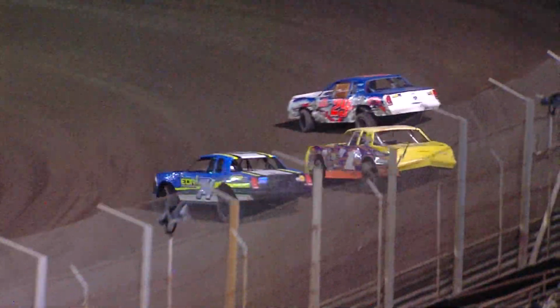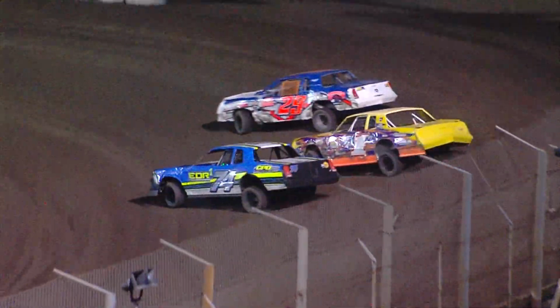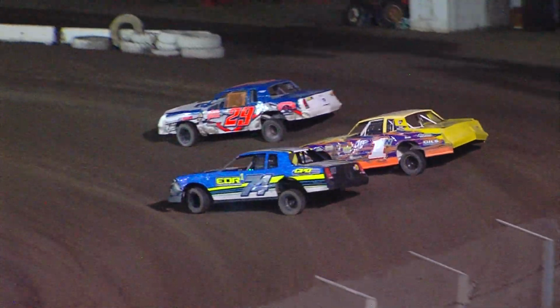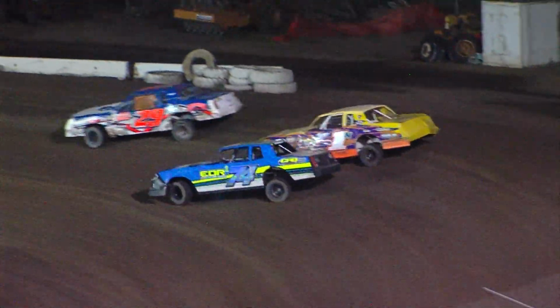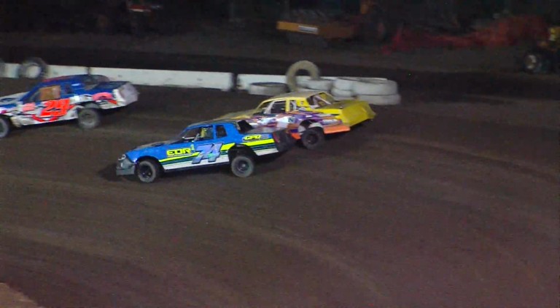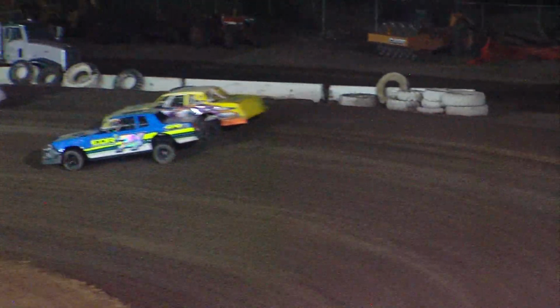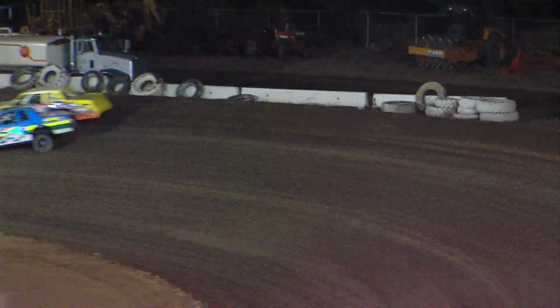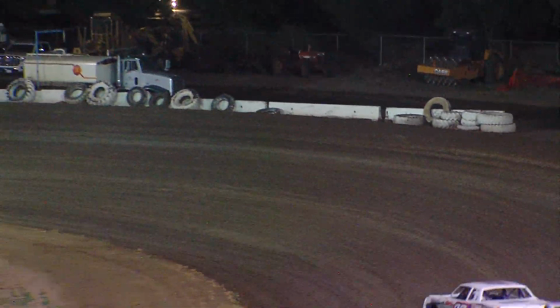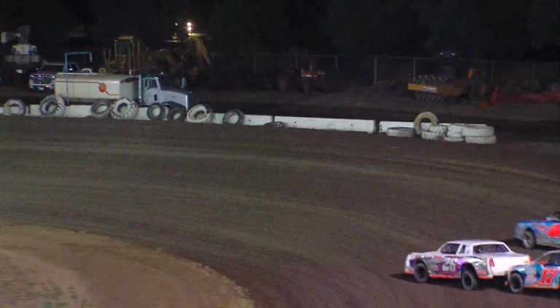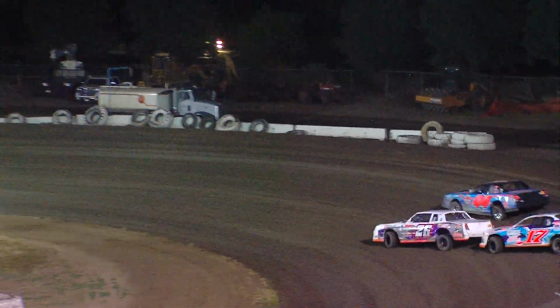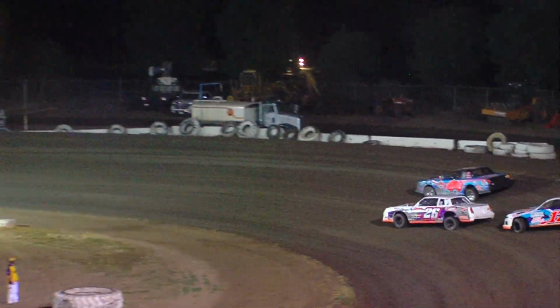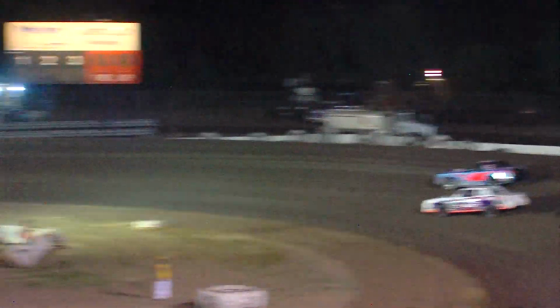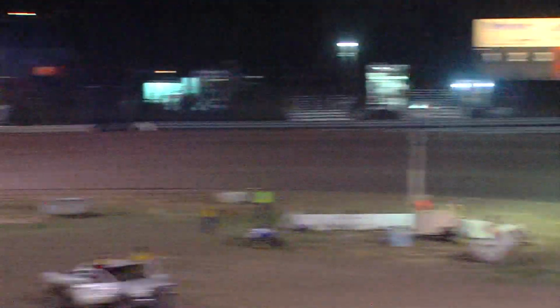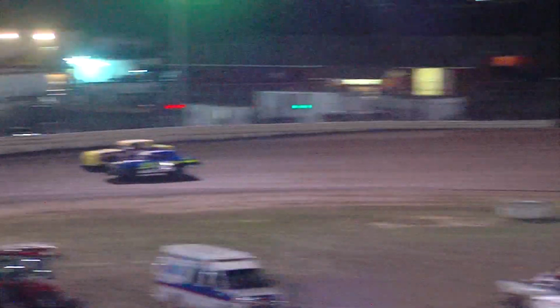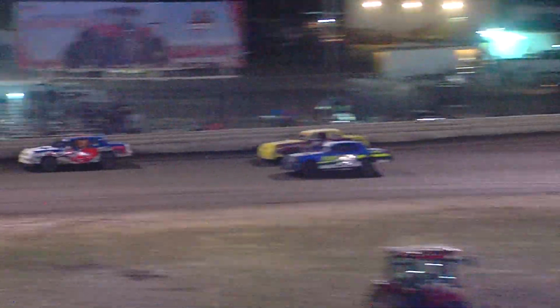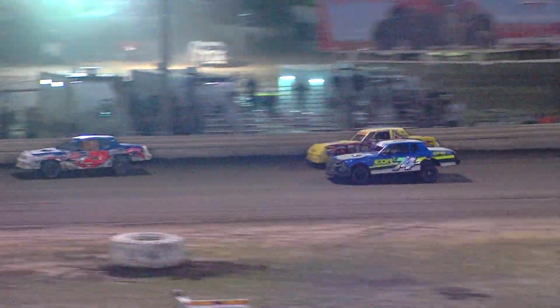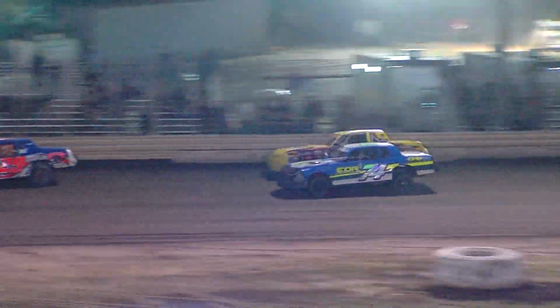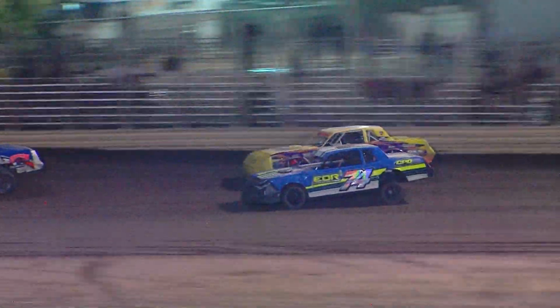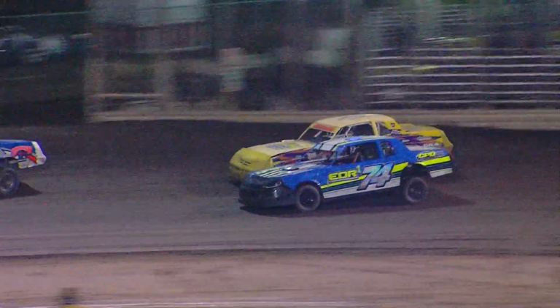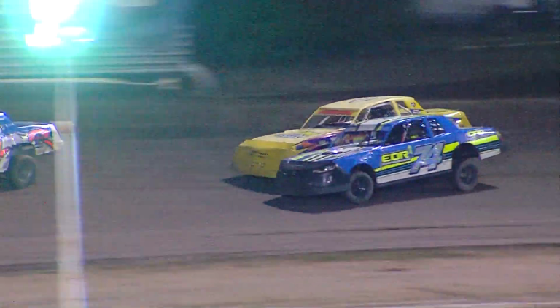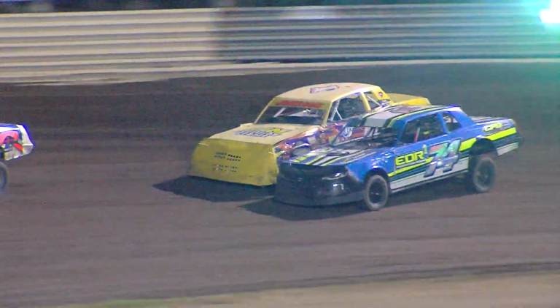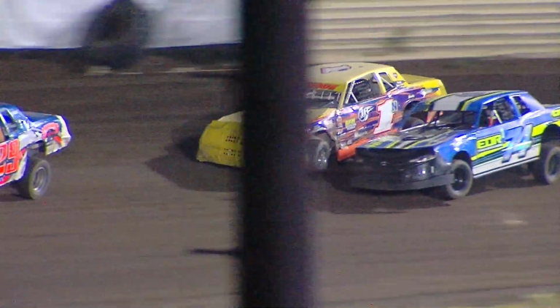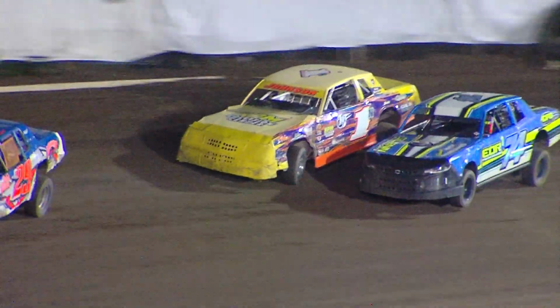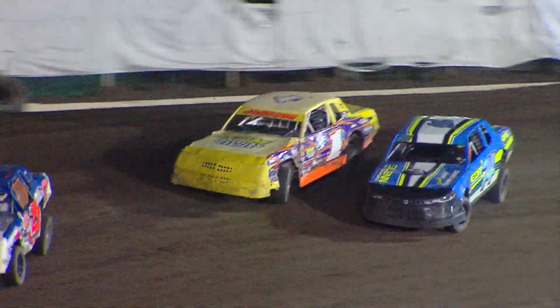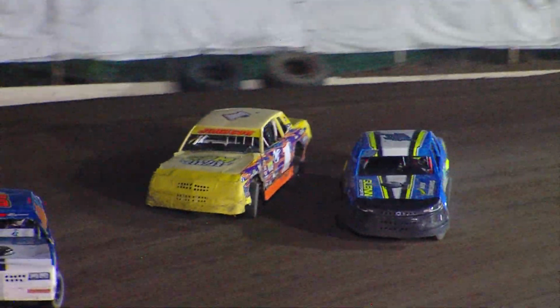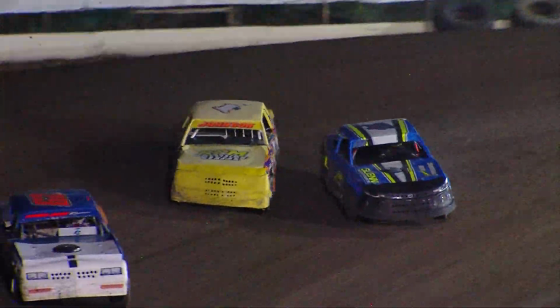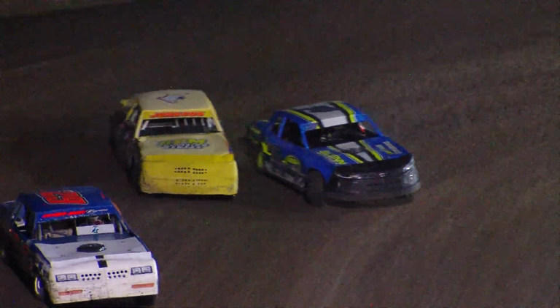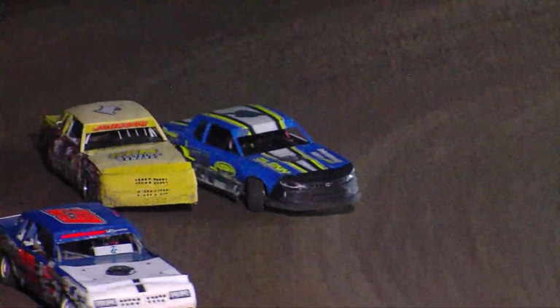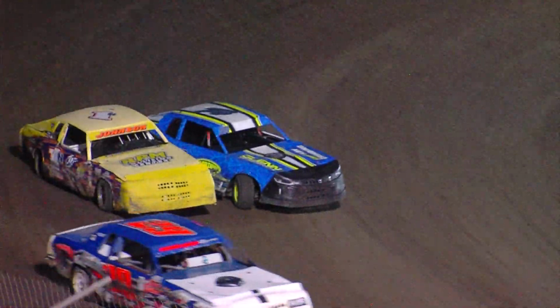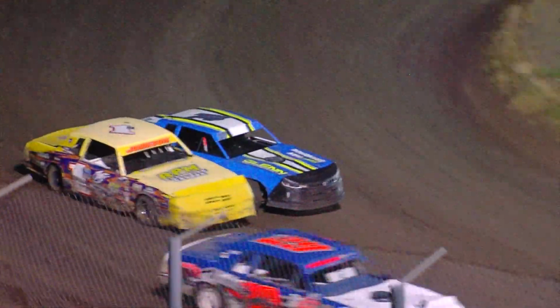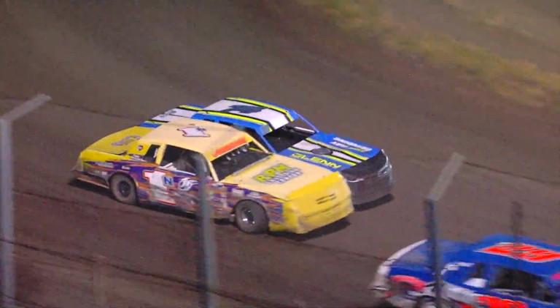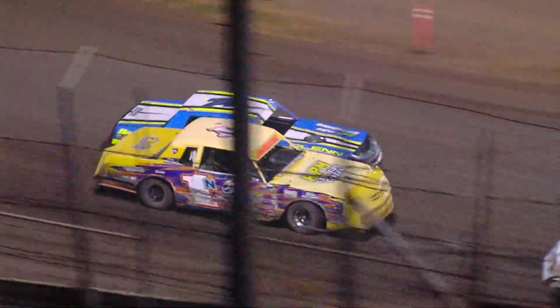Dotson gets to the inside of the one car, and both of them are going to have to pull the diamond maneuver. They are locked in that tussle out of turn number two and down the back straightaway. Good battle taking place between the next three cars in the field, running fourth, fifth, and sixth as well.